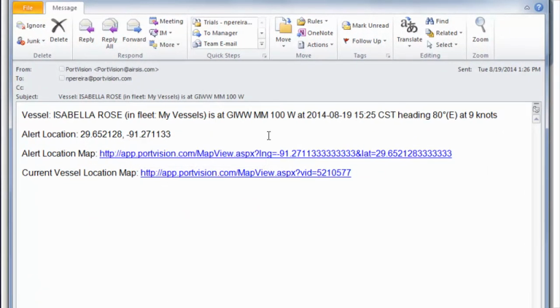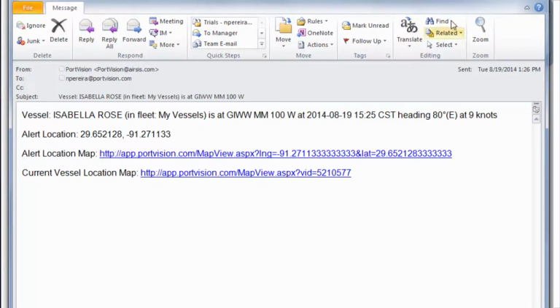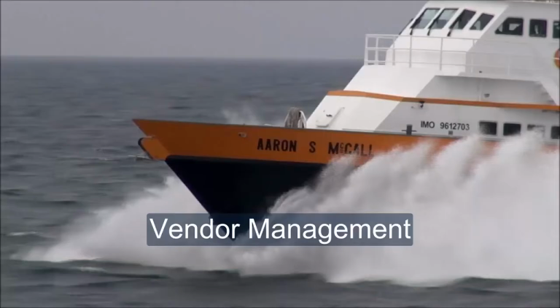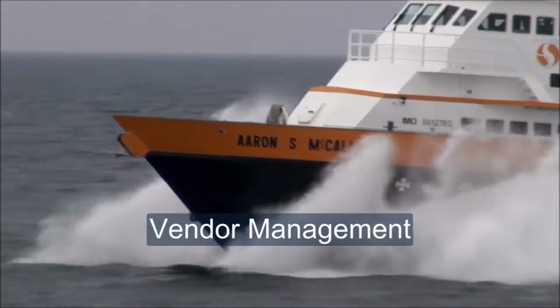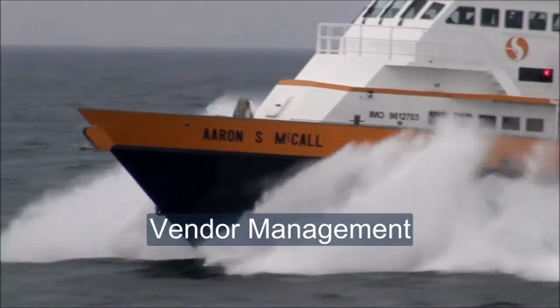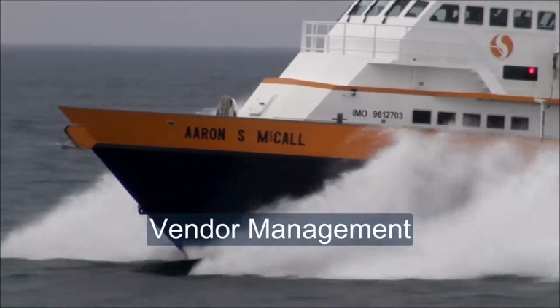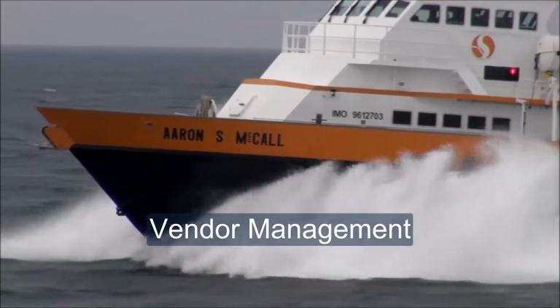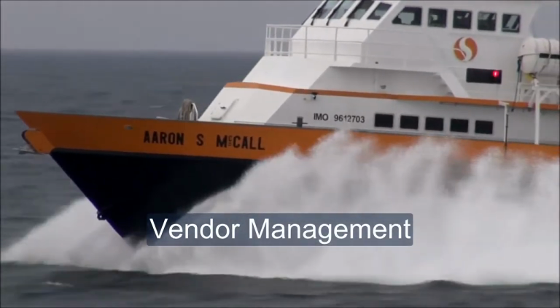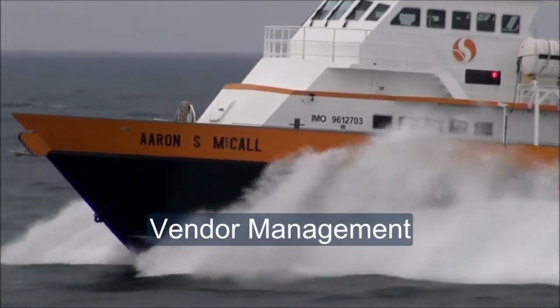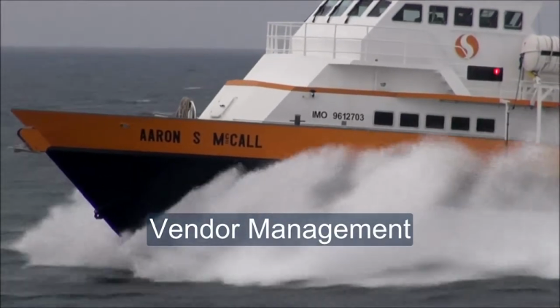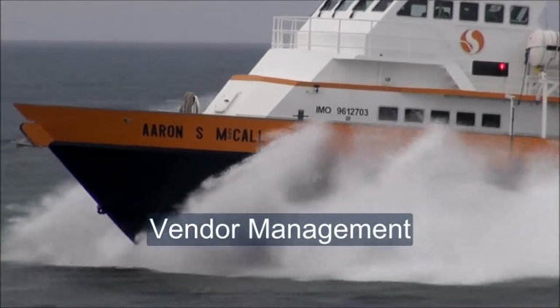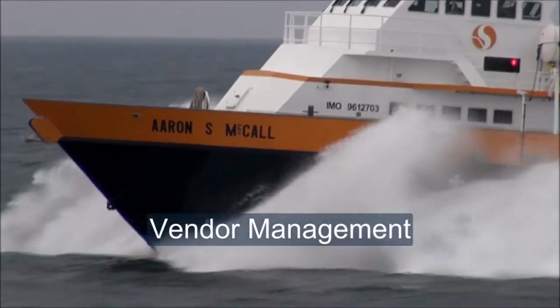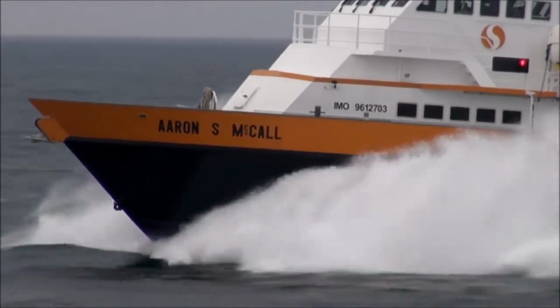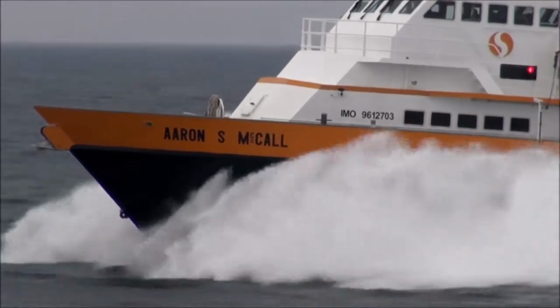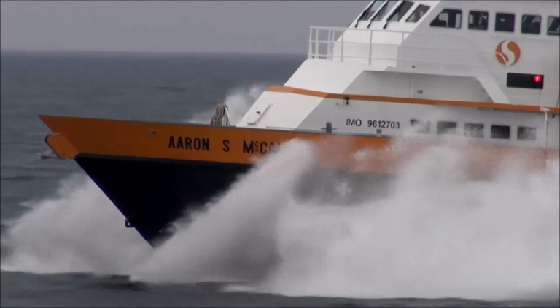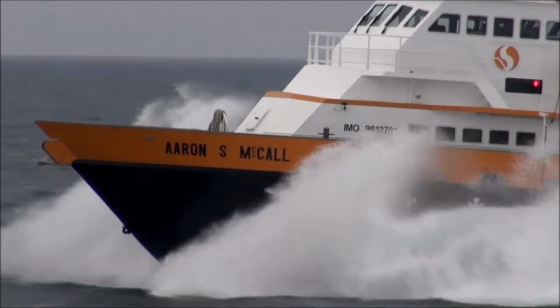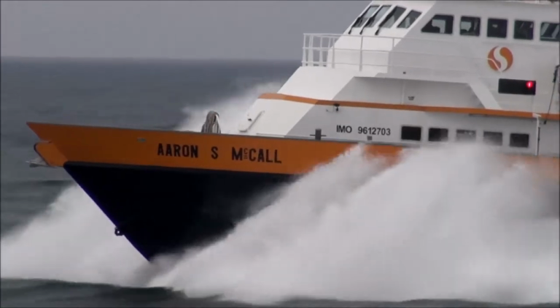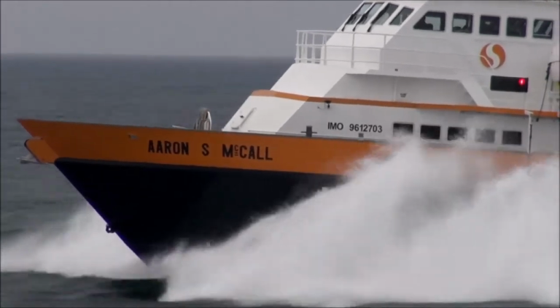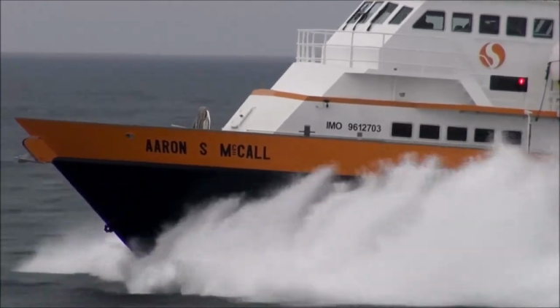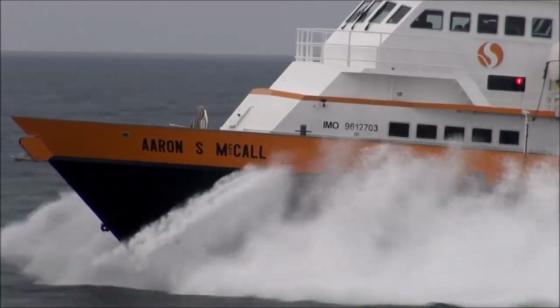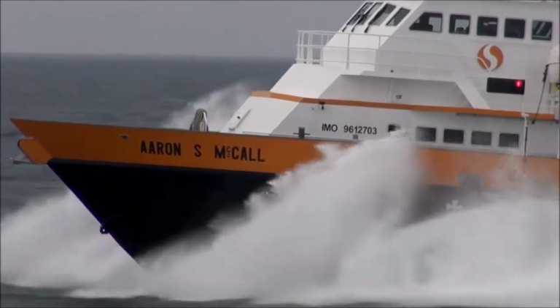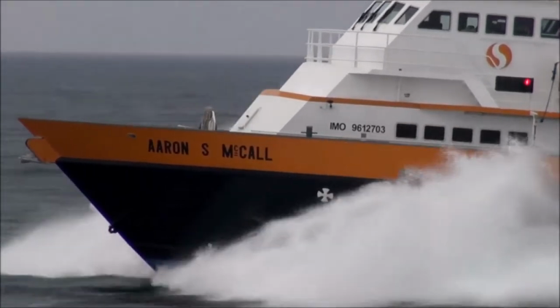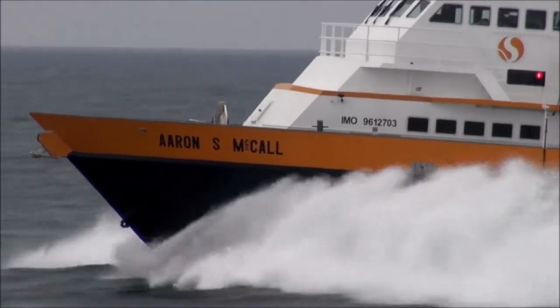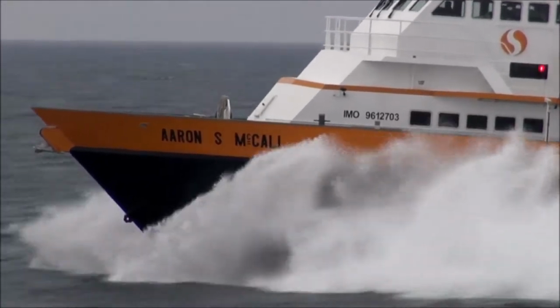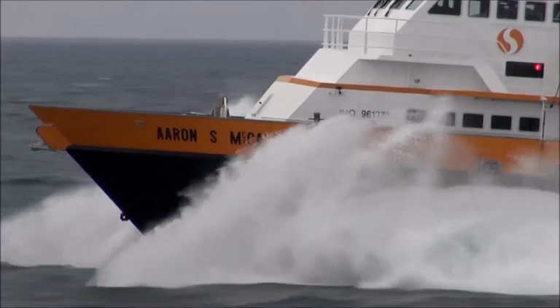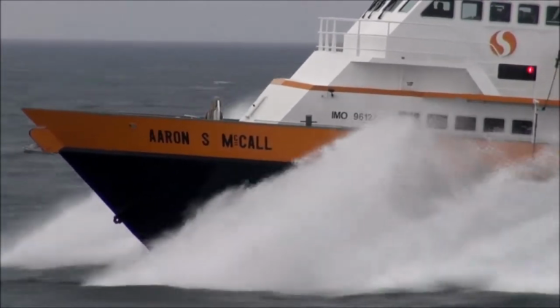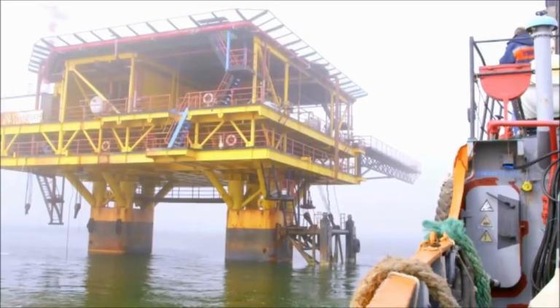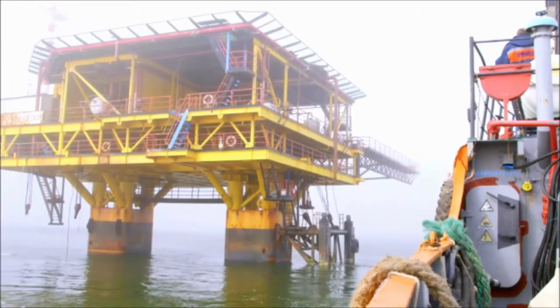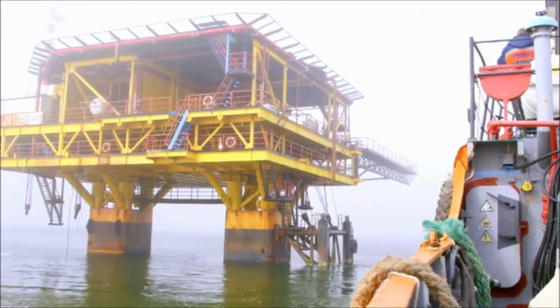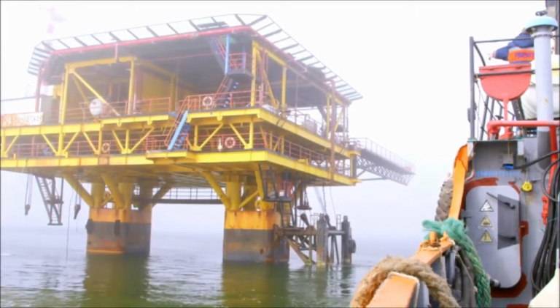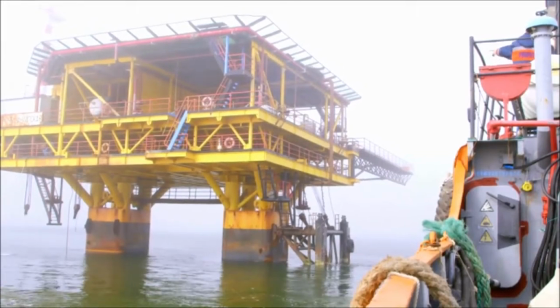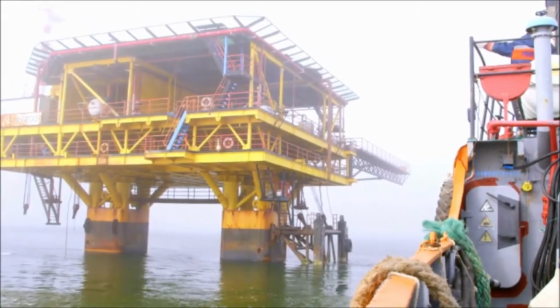Have specific rules about speed, approach, or other aspects of maritime operations at an offshore work site? Then use PortVision to monitor vessel activities, drive compliance, and support training initiatives.